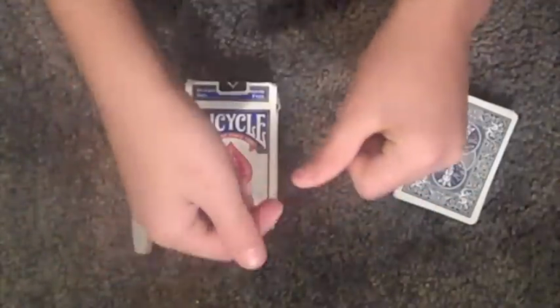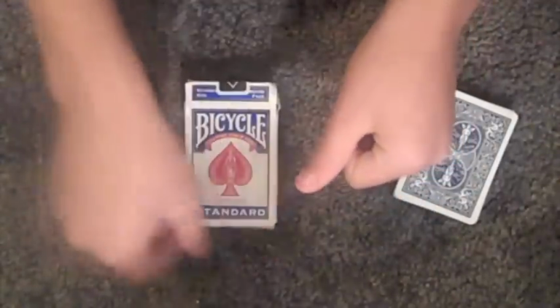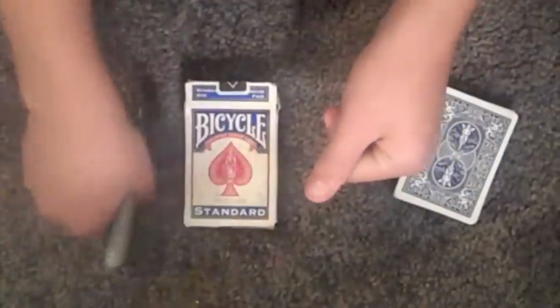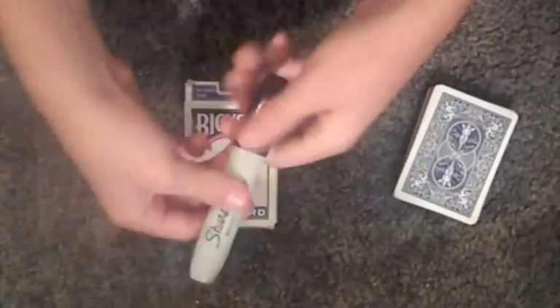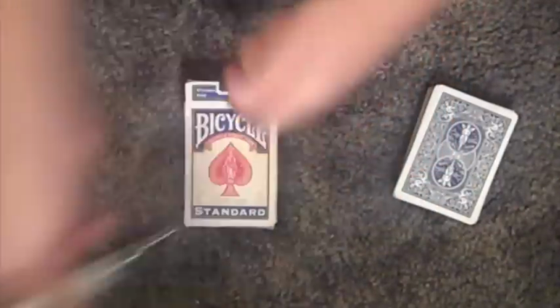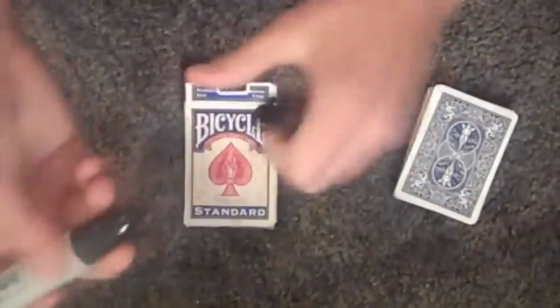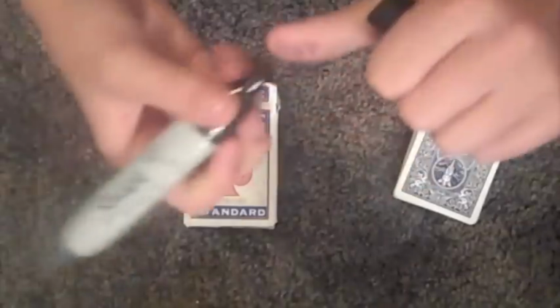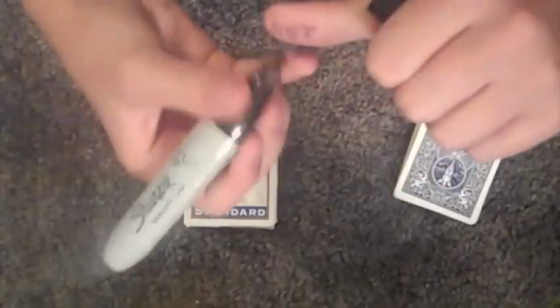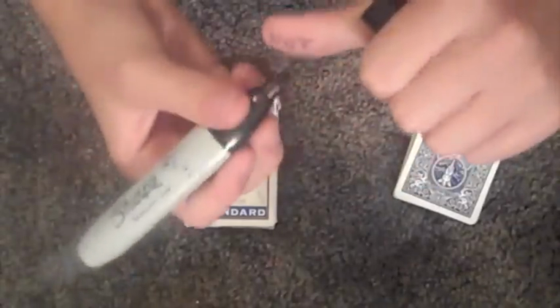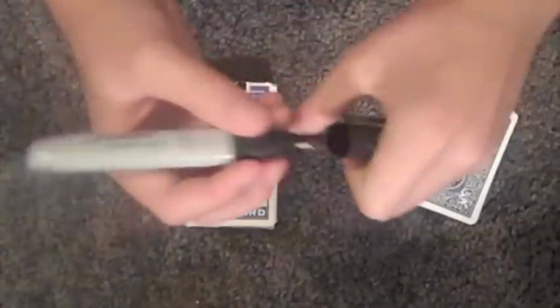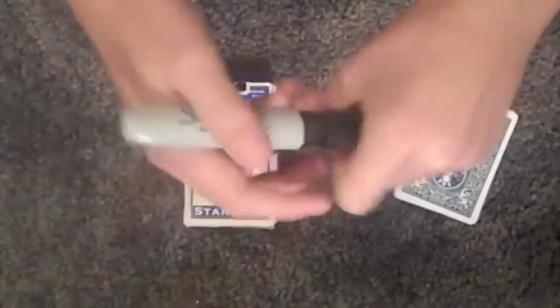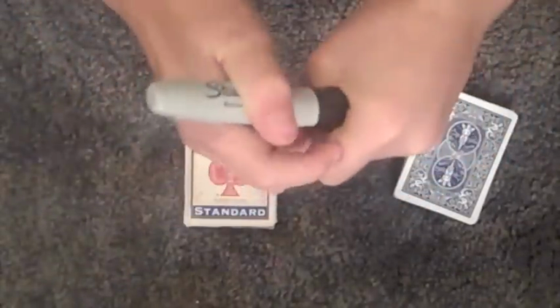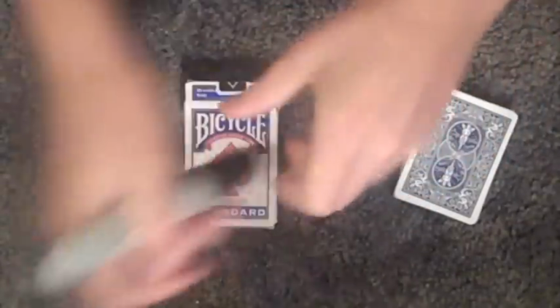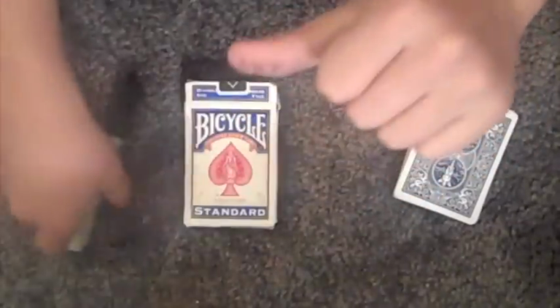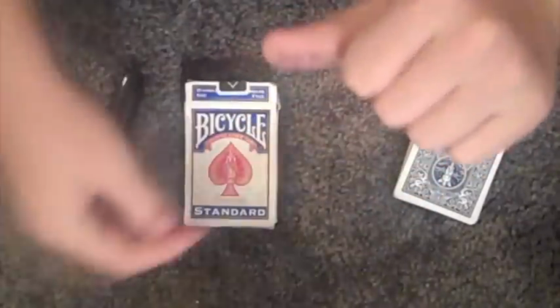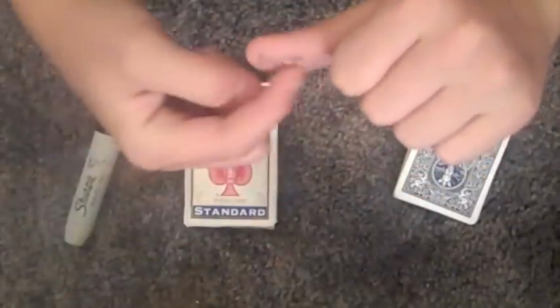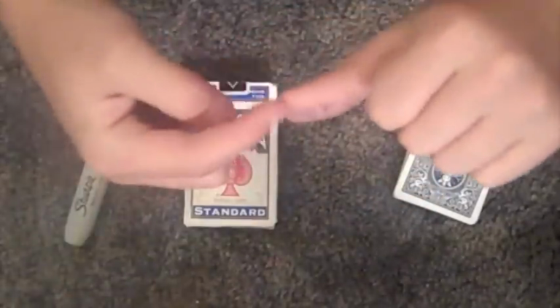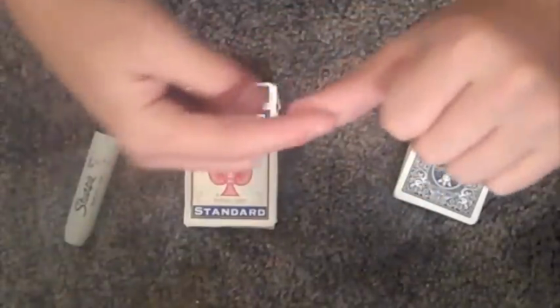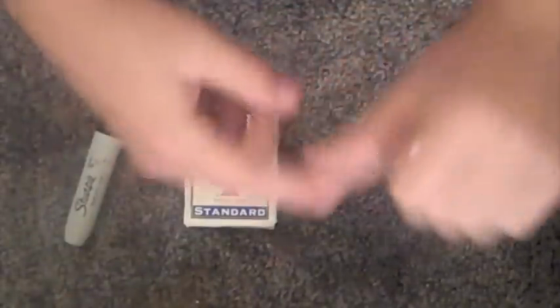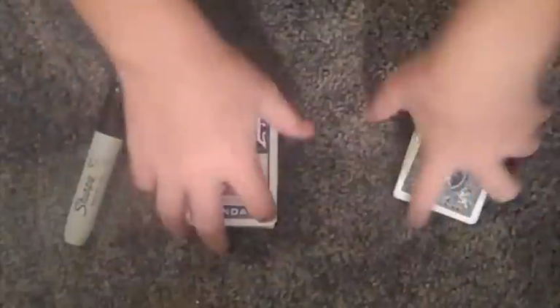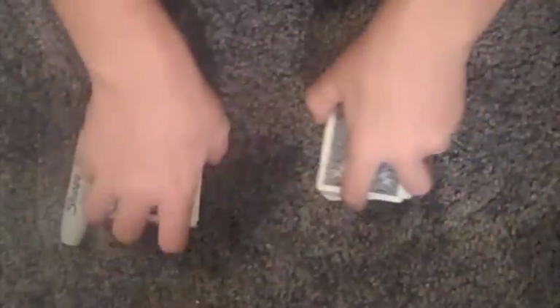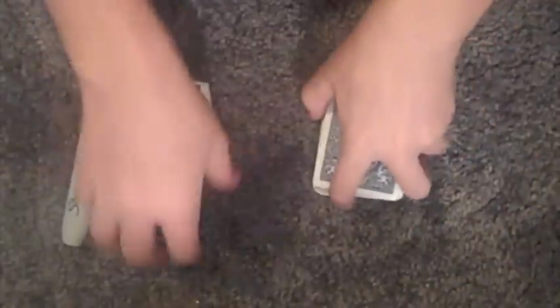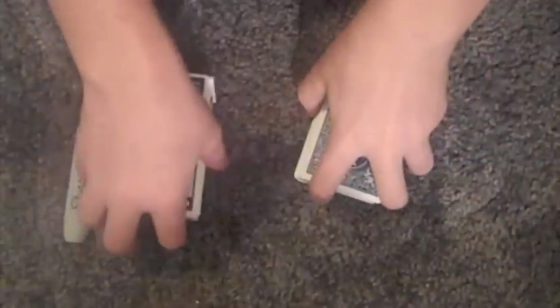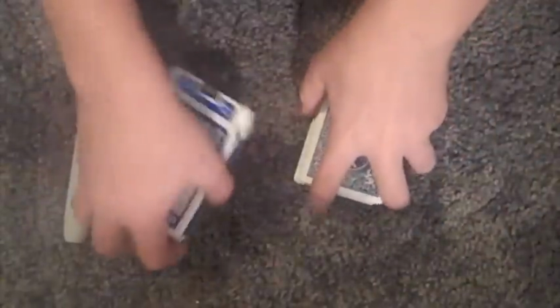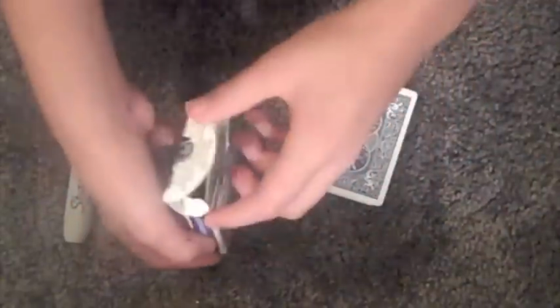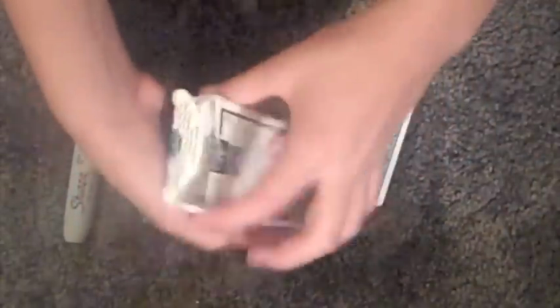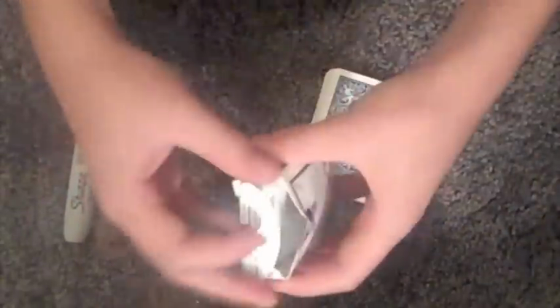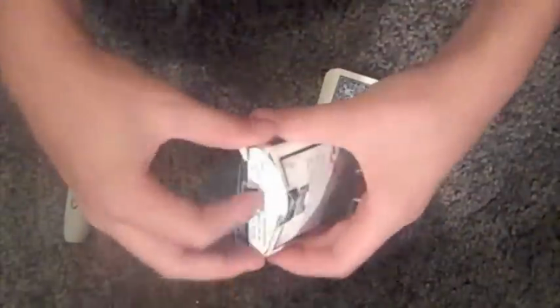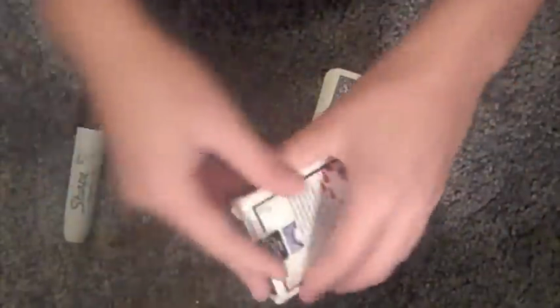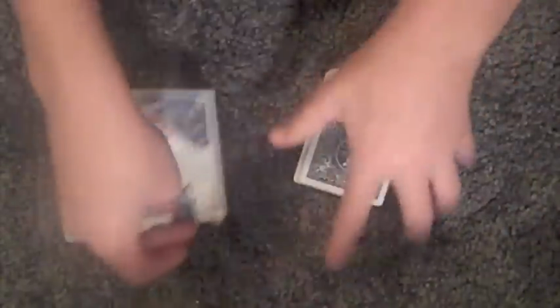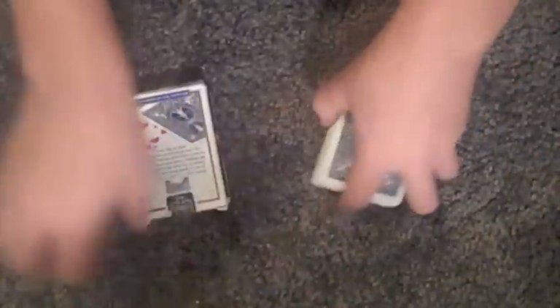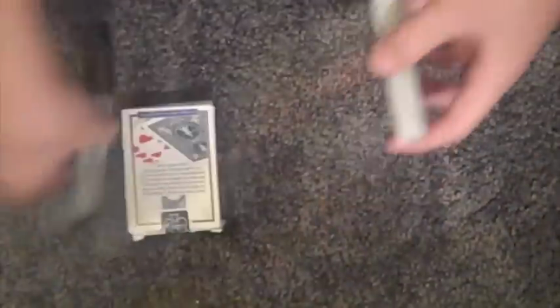One more thing: you're going to write the word 'knot' on your thumb. It doesn't matter — just rub it to make it fade. Now close the card box and you're ready to go.